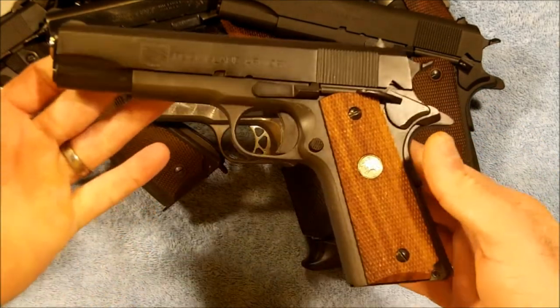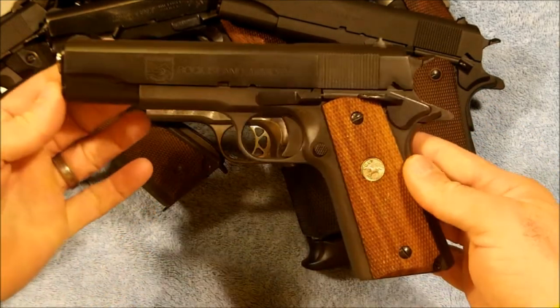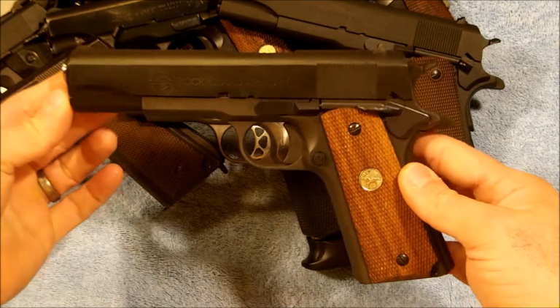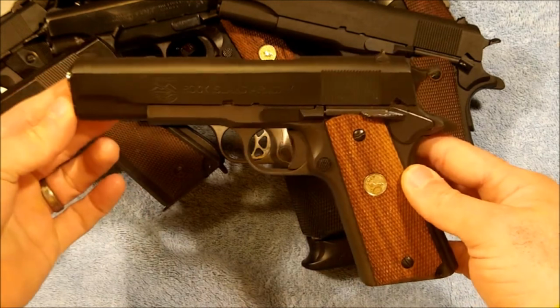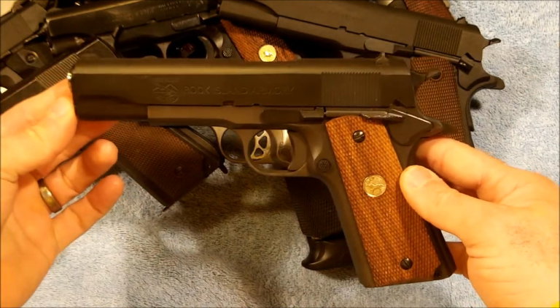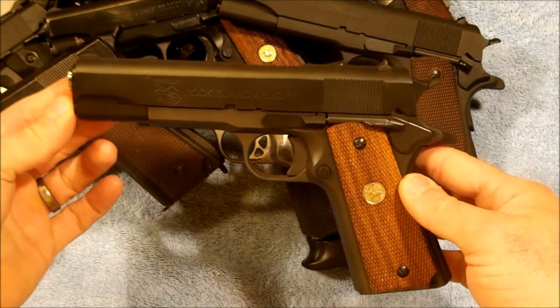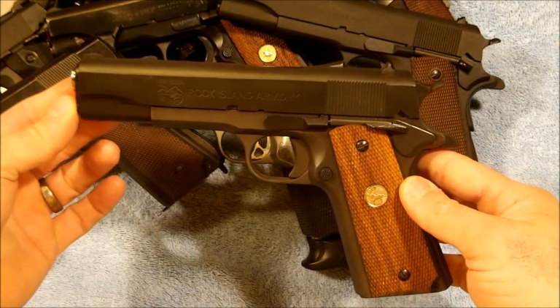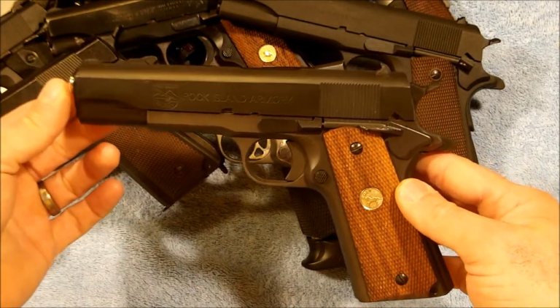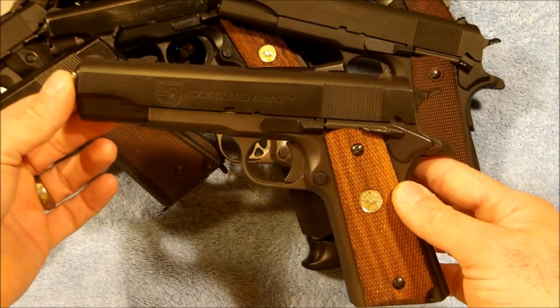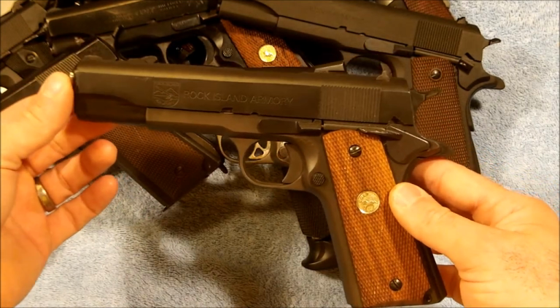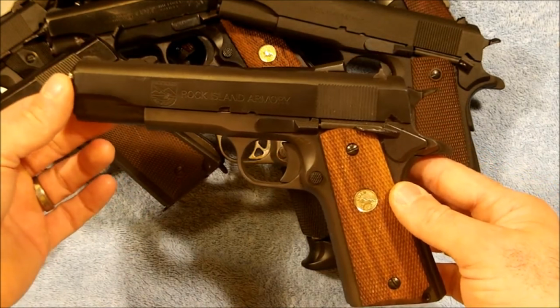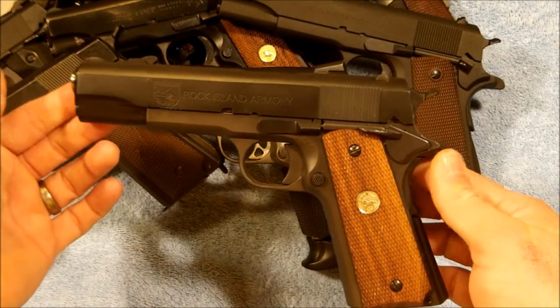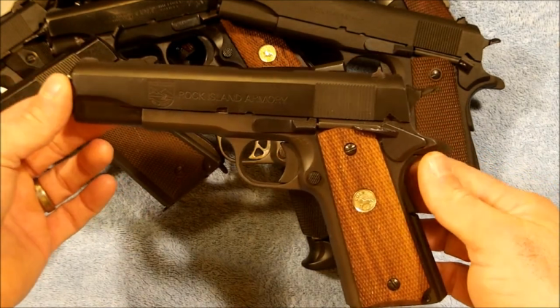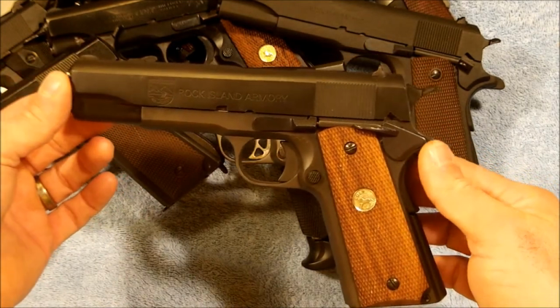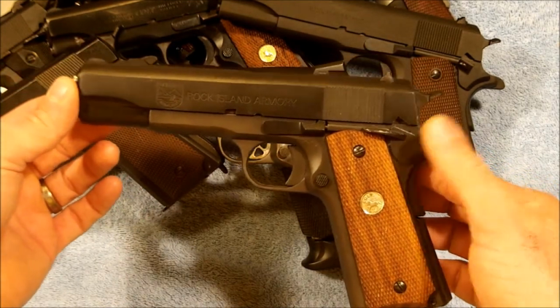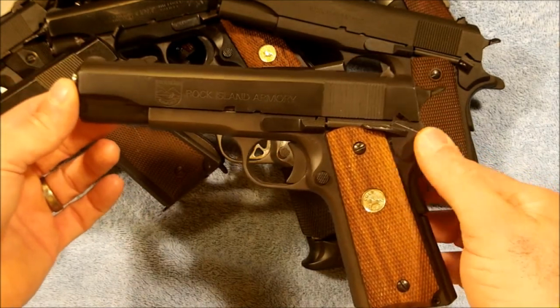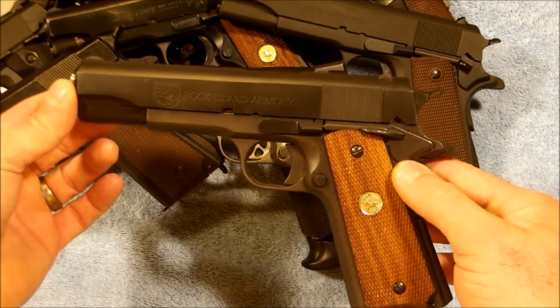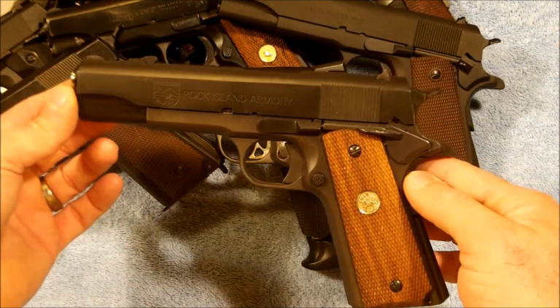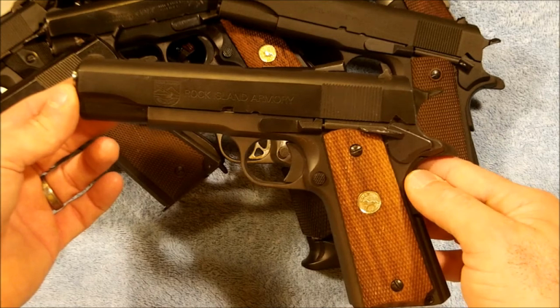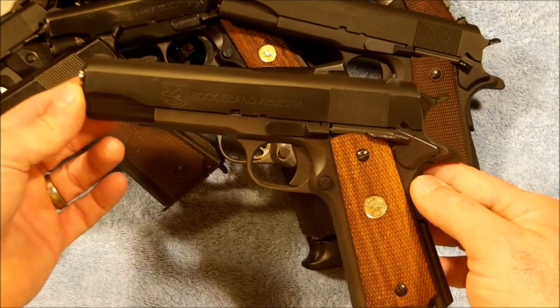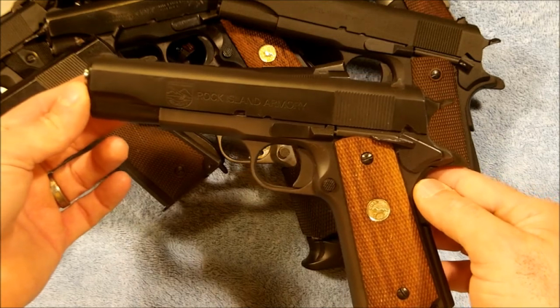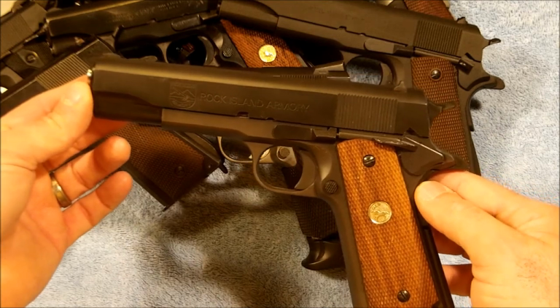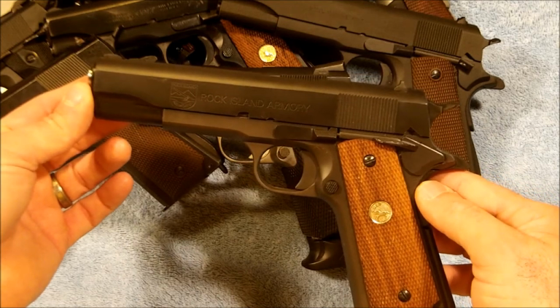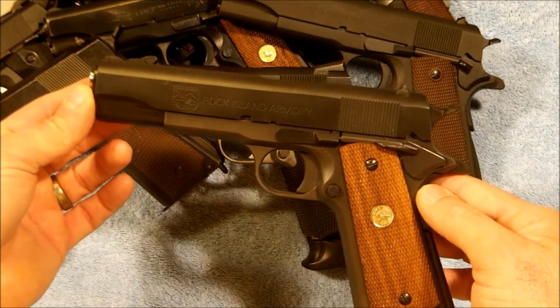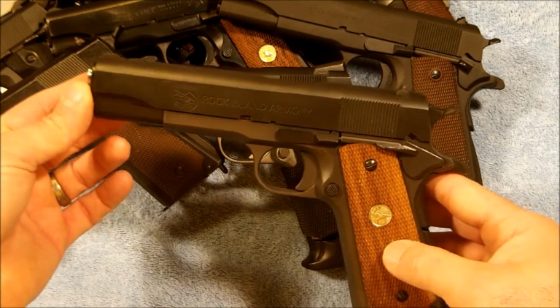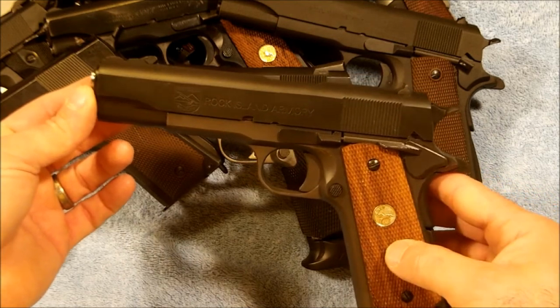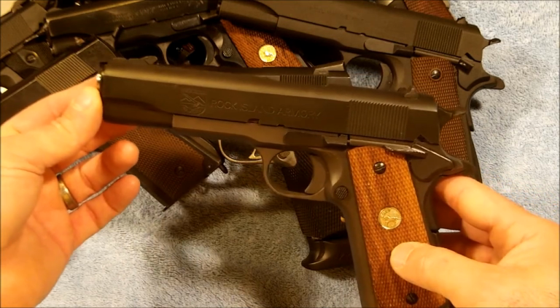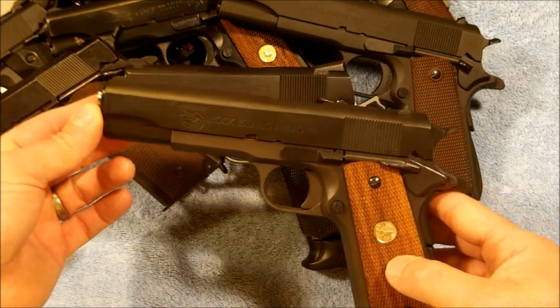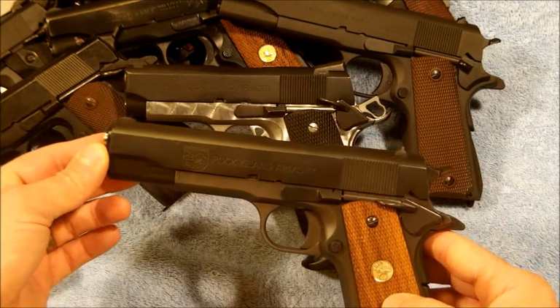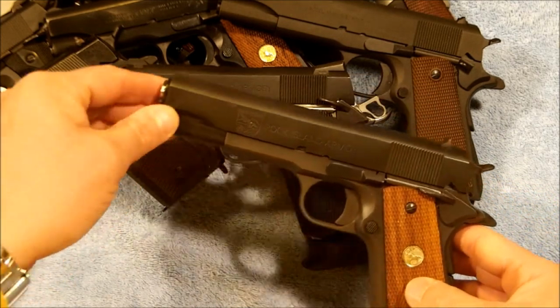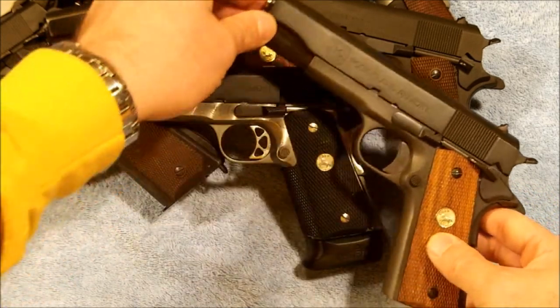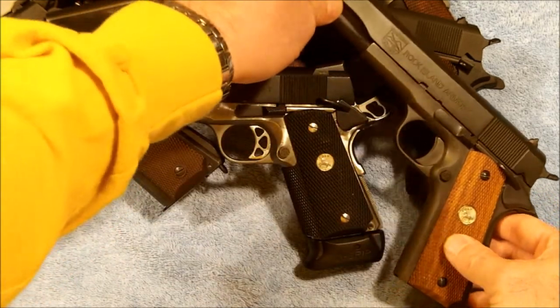It's got Novak-style three-dot sights on it. Next we bring in the Rock Island Armory 5-inch government model. The only thing that's been done to this one is the extended thumb safety and the Colt grips. This one is in 38 Super.